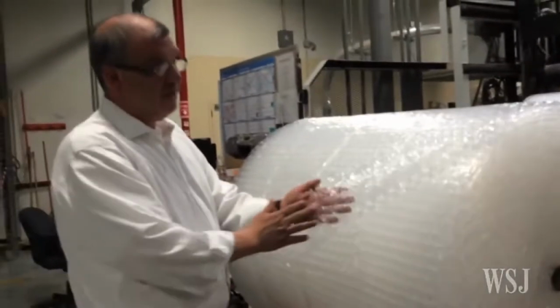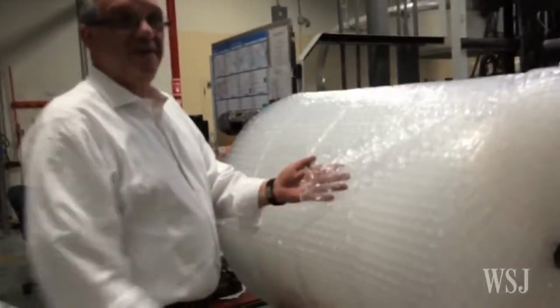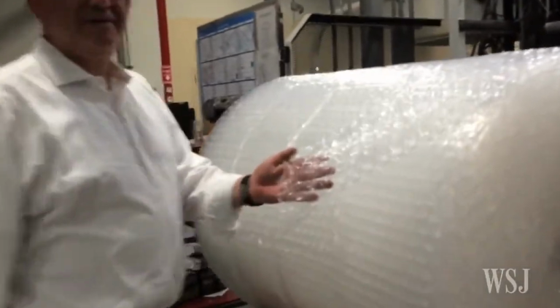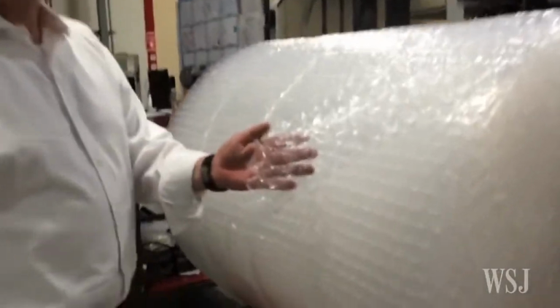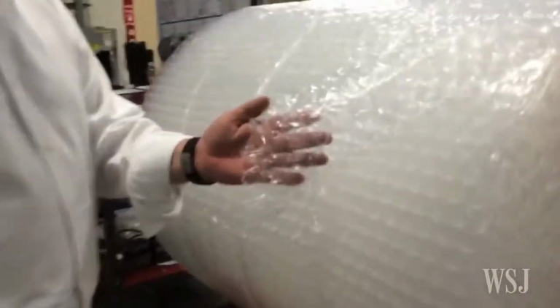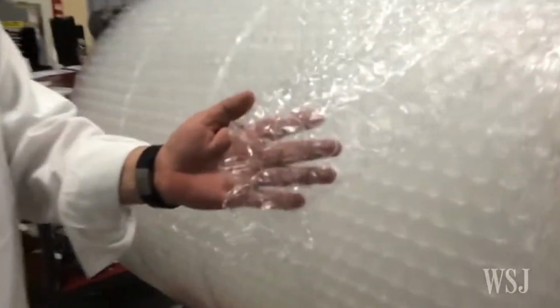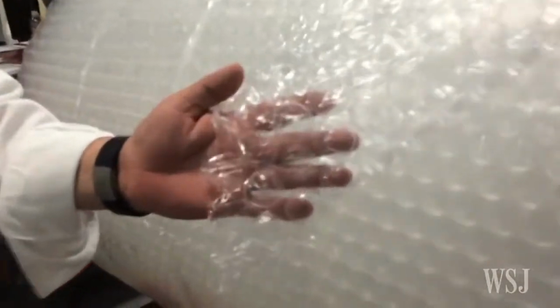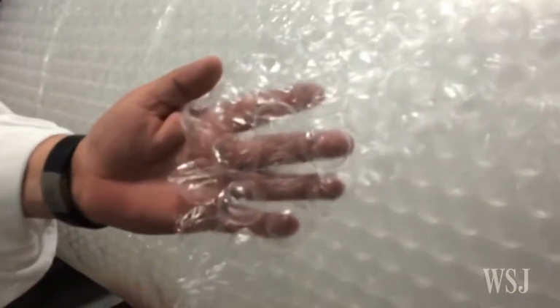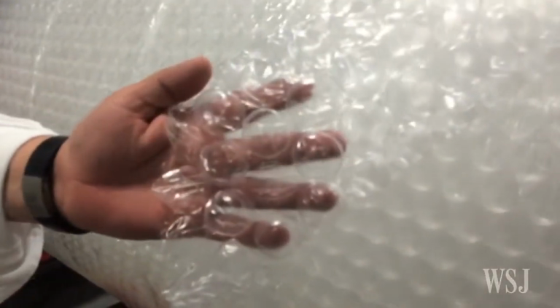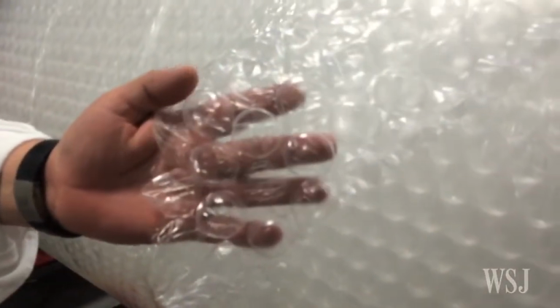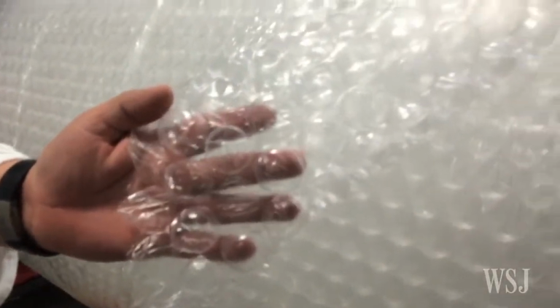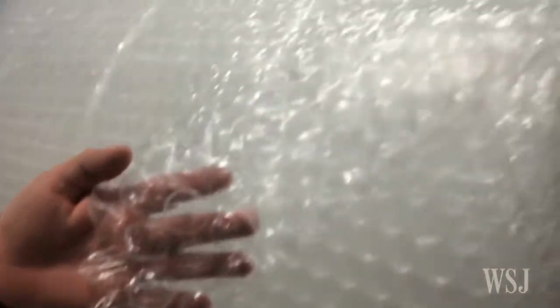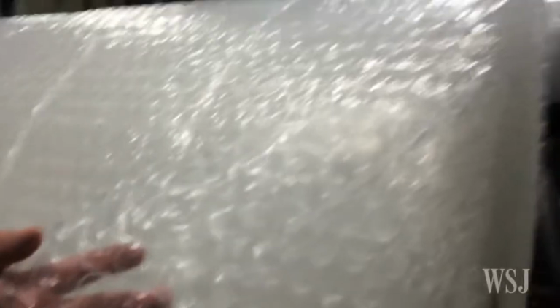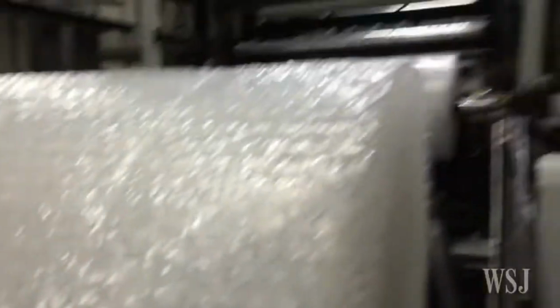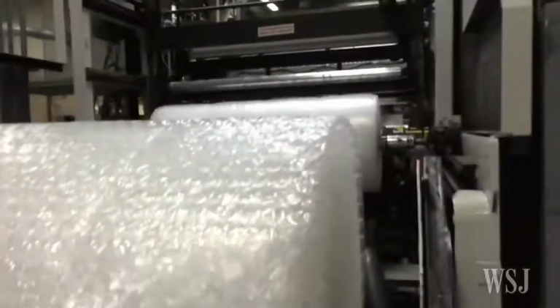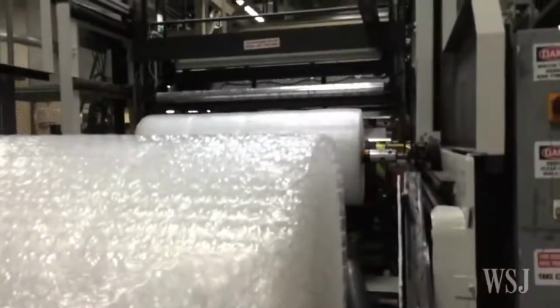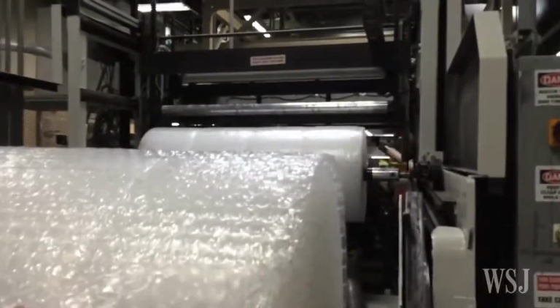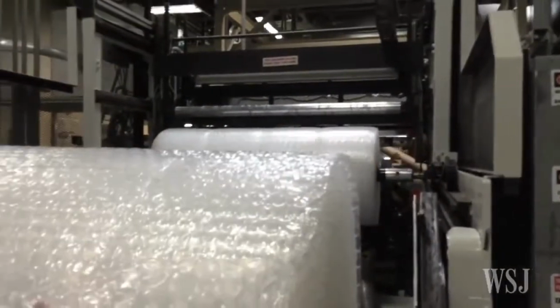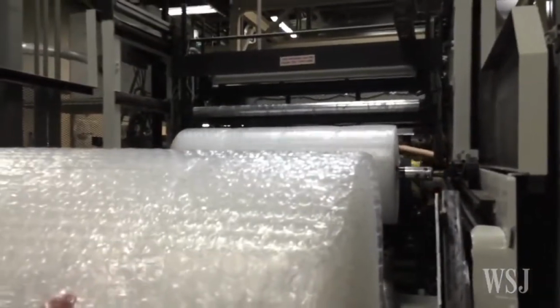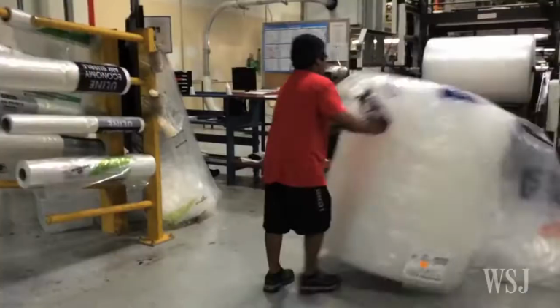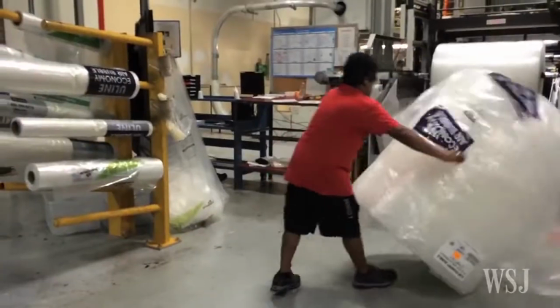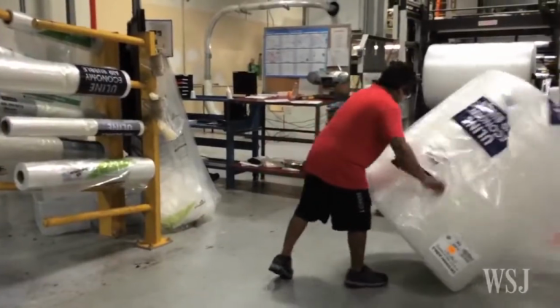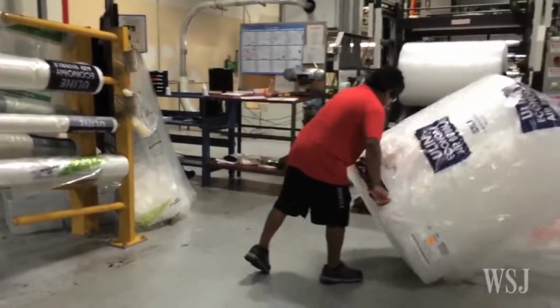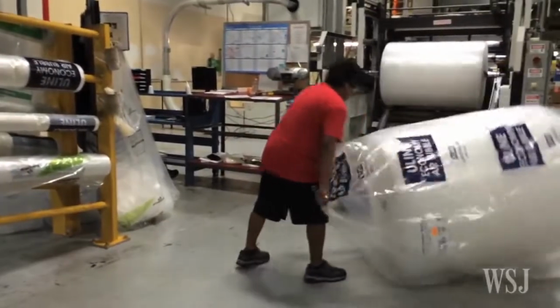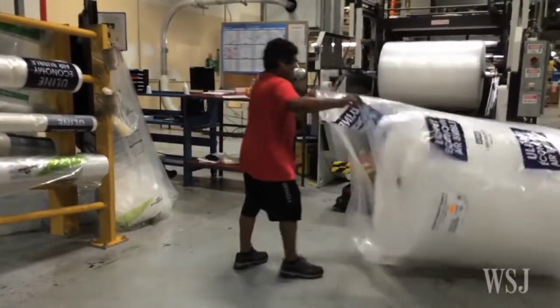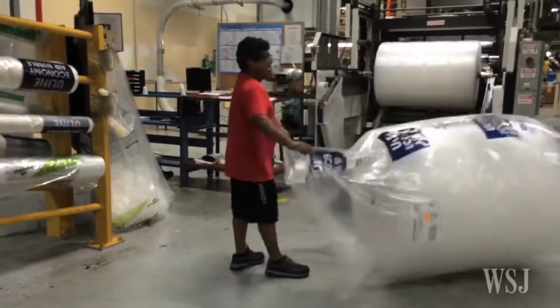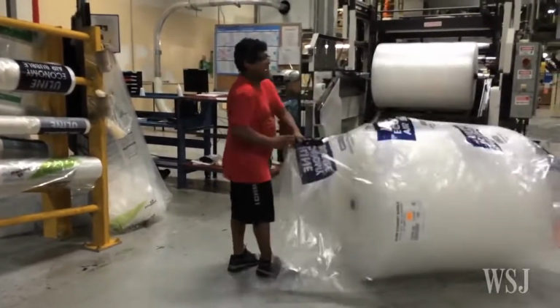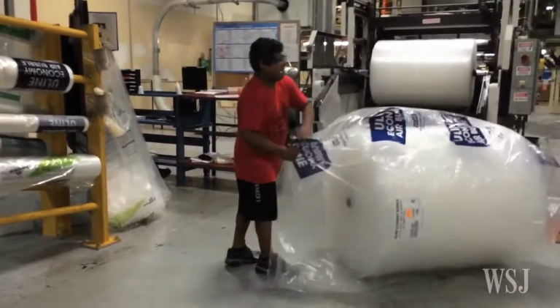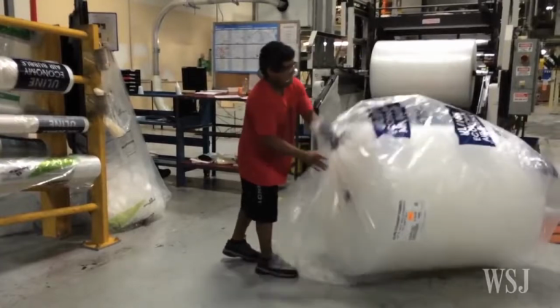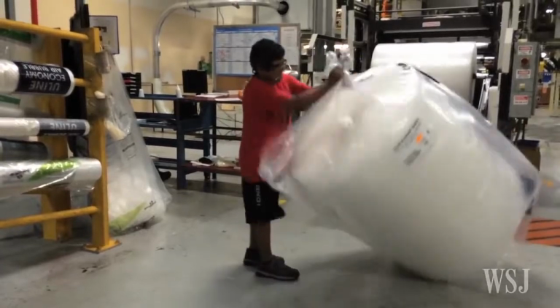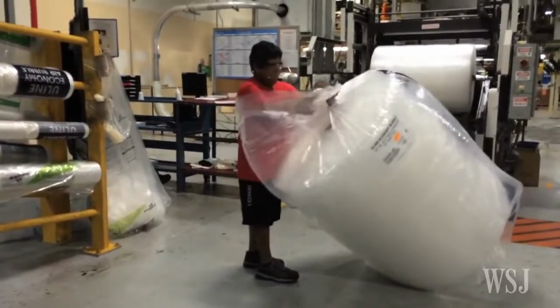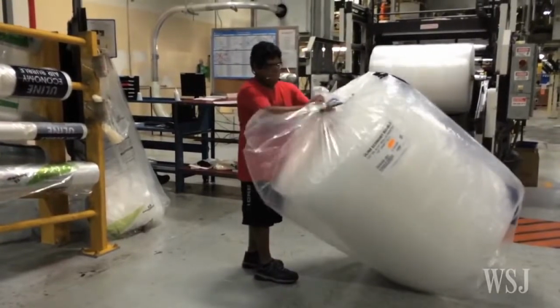Sealed Air considers this process a trade secret, creating bubbles that retain air for longer than bubble wrap imitators. There's just one problem: the material takes up too much space, making it expensive to ship.